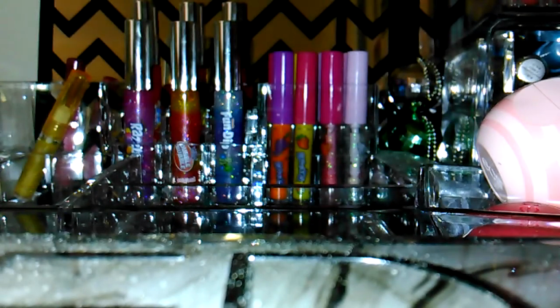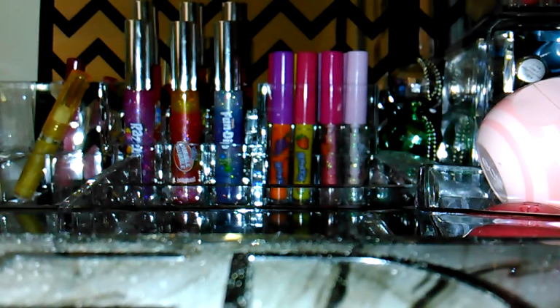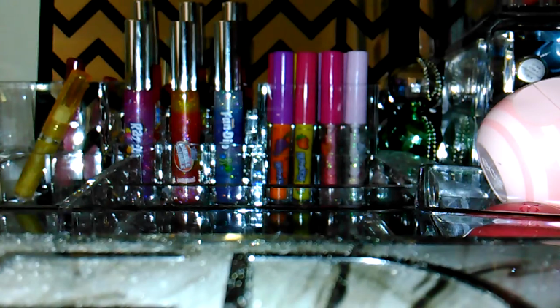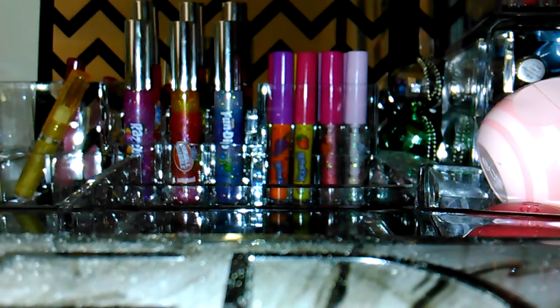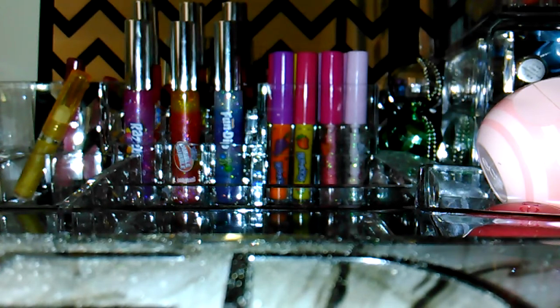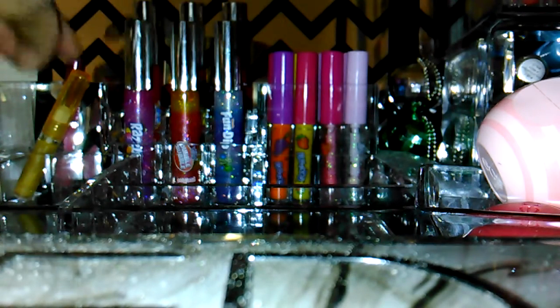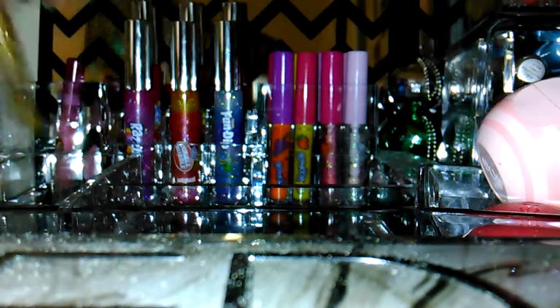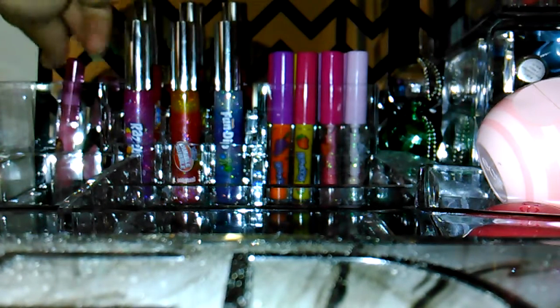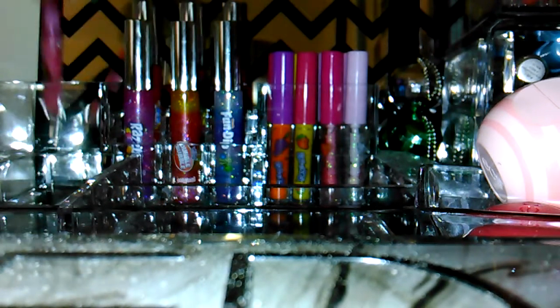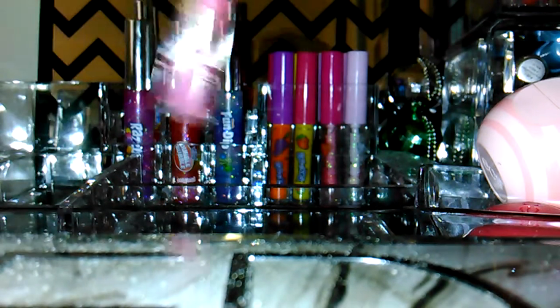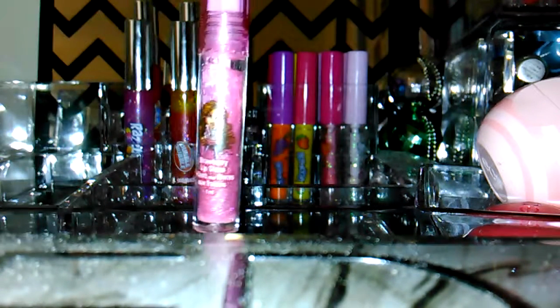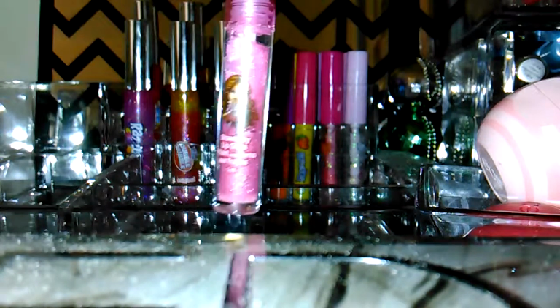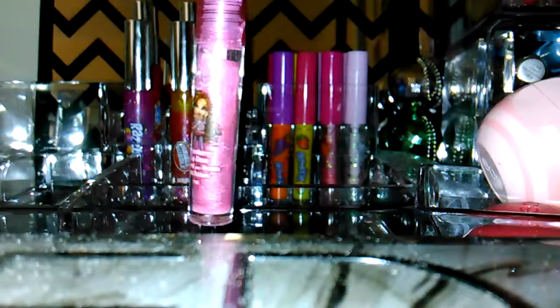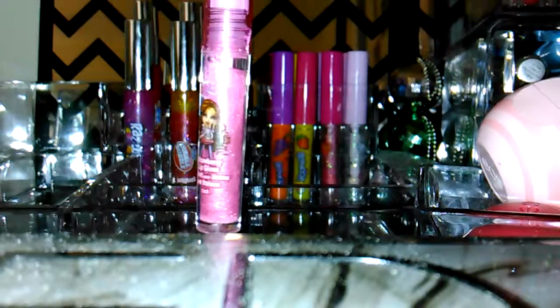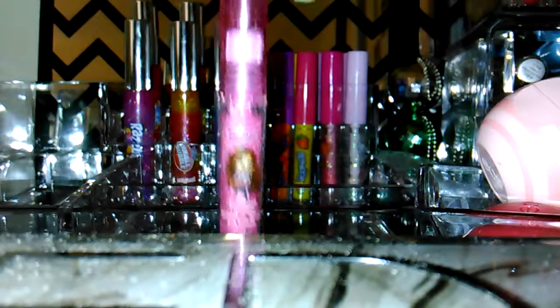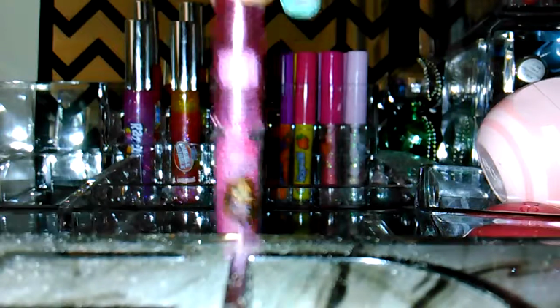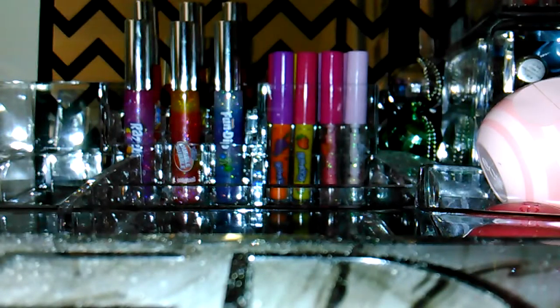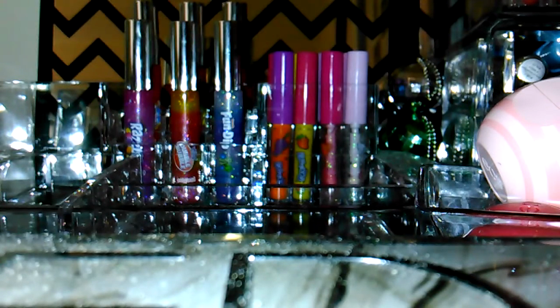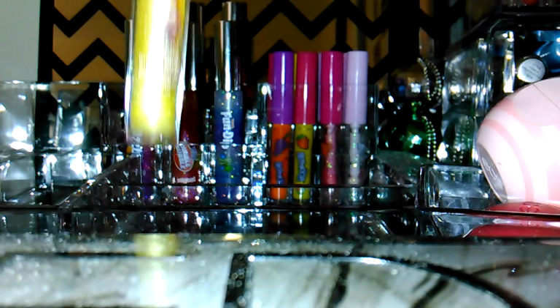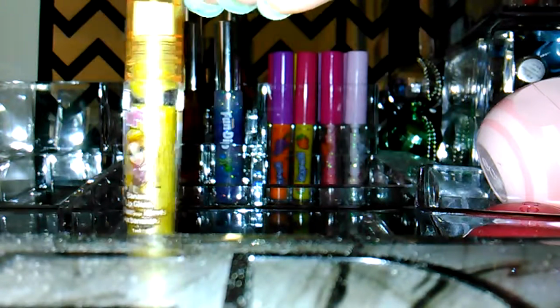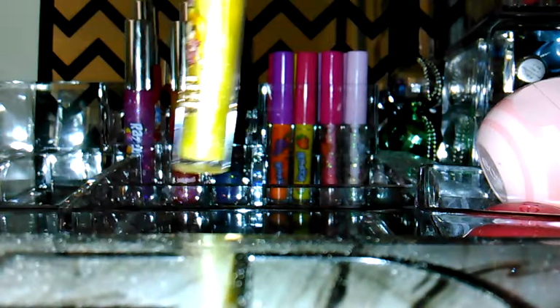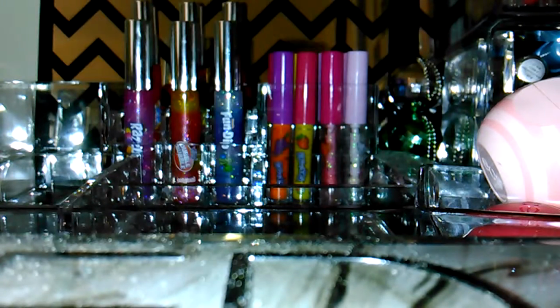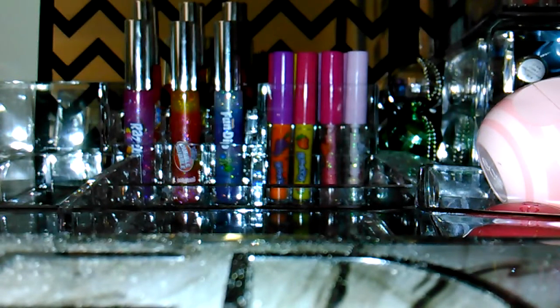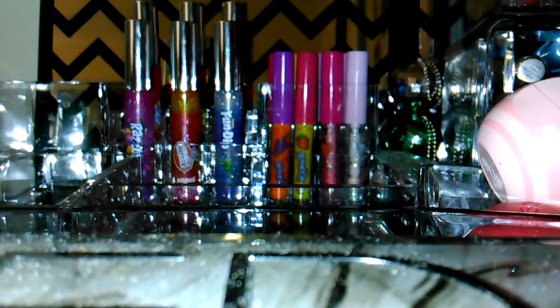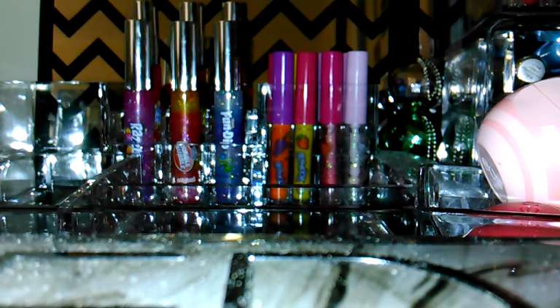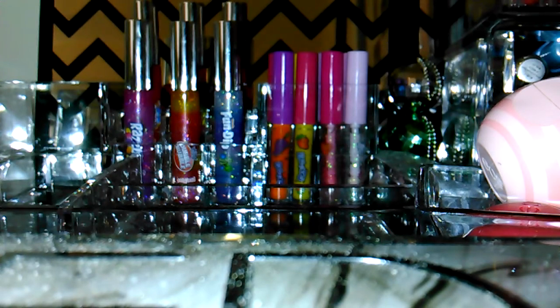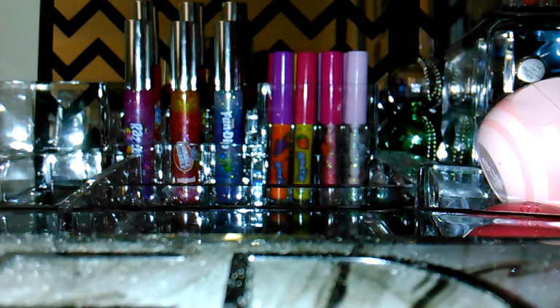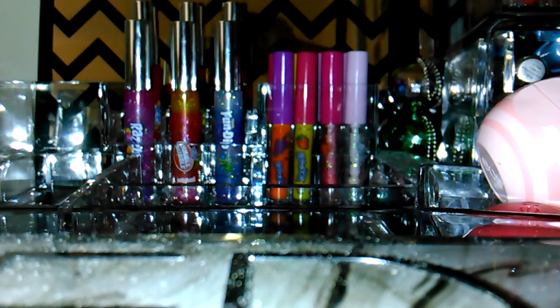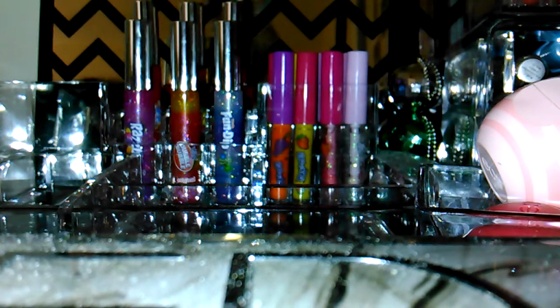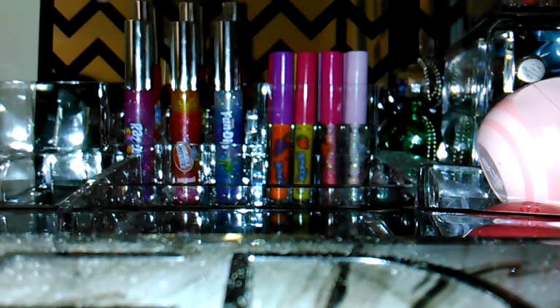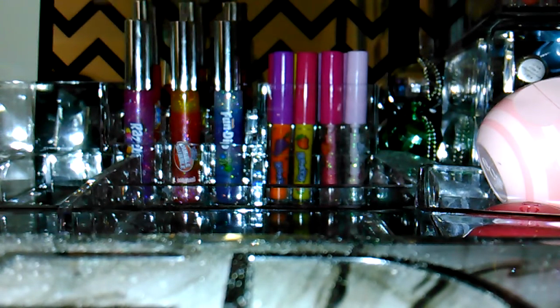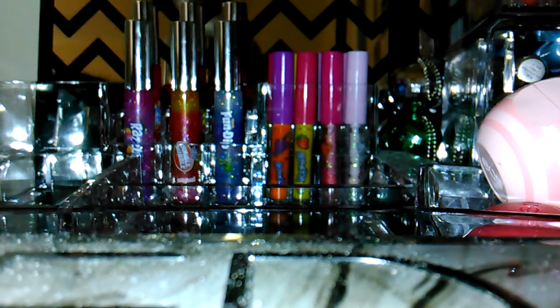And then these are just the Lip Smackers glosses — one cotton candy, one strawberry. They're like the rollerball glosses. These are just random ones I found at the Dollar Tree — they're Bratz dolls. This one's strawberry, which doesn't smell very good, and this one's banana, which smells really really good.